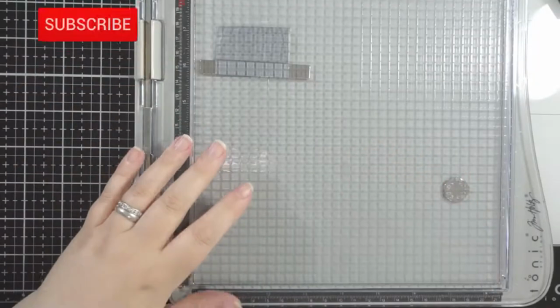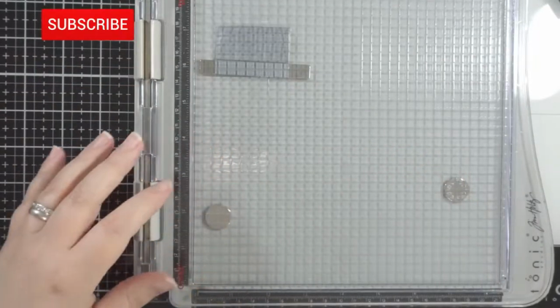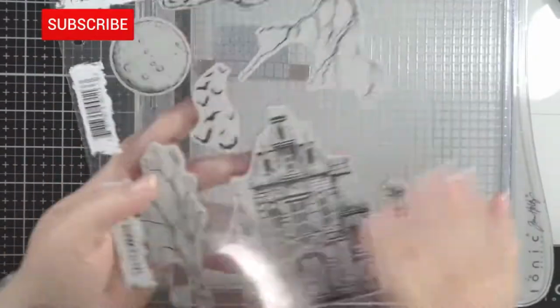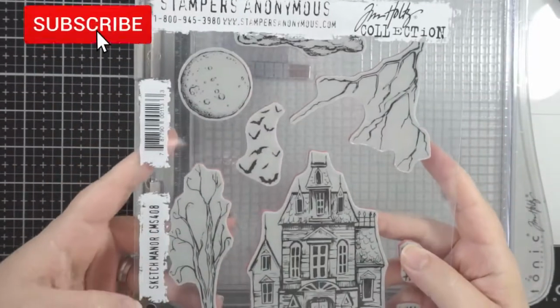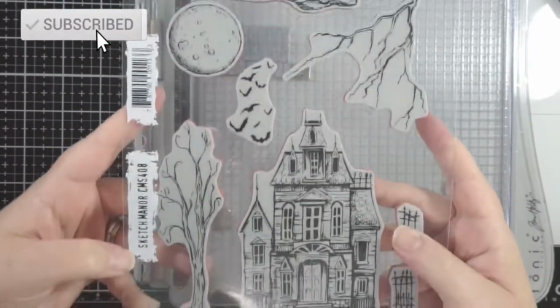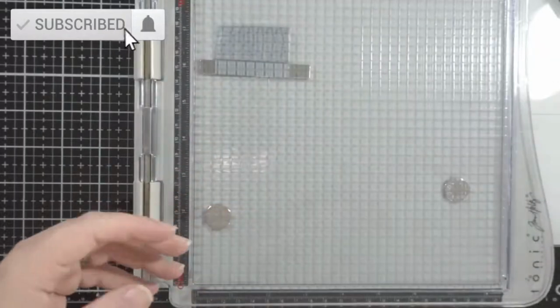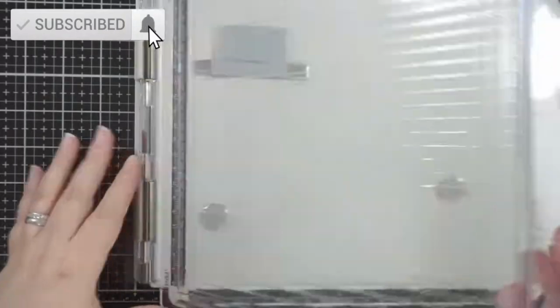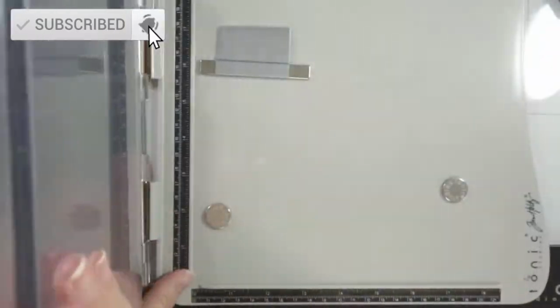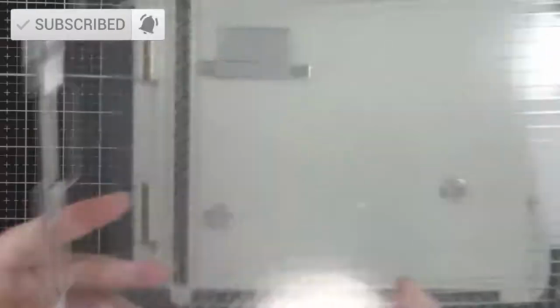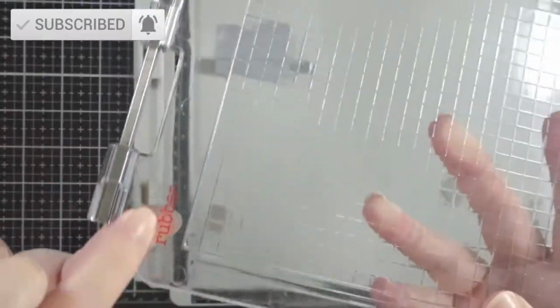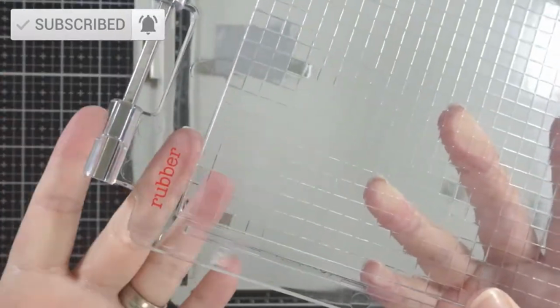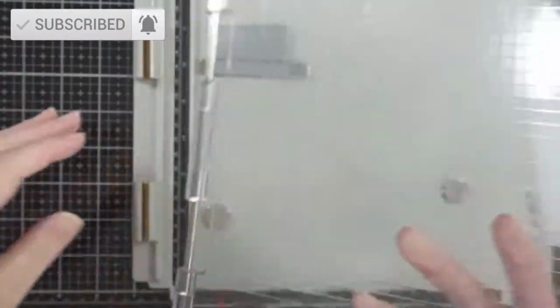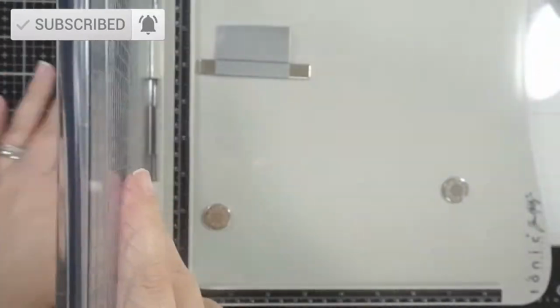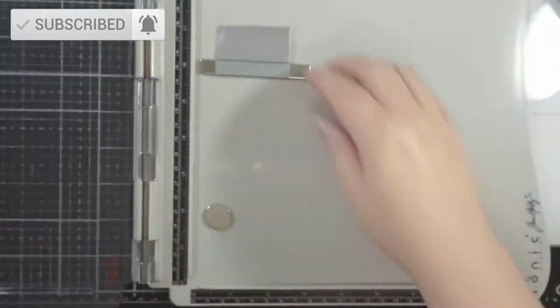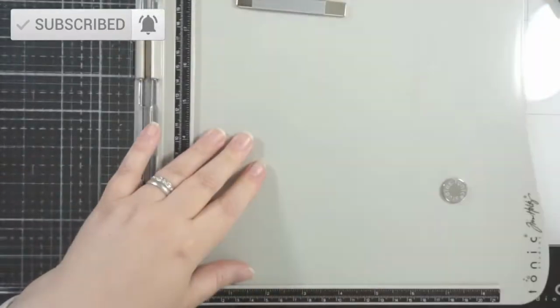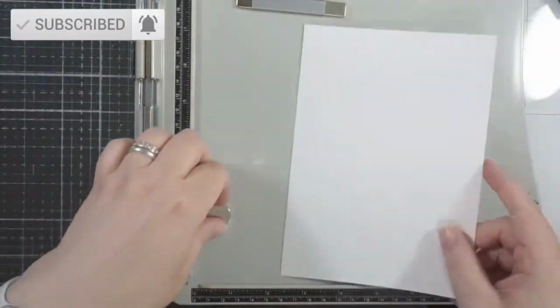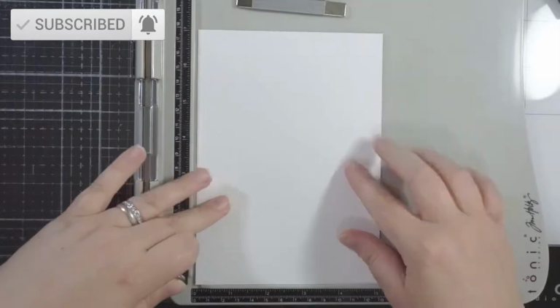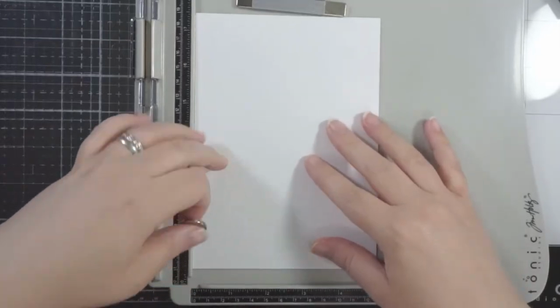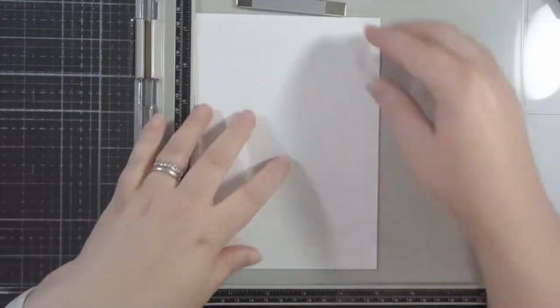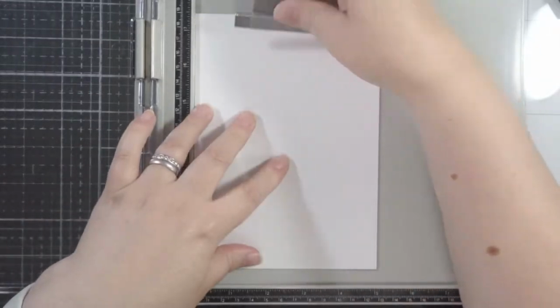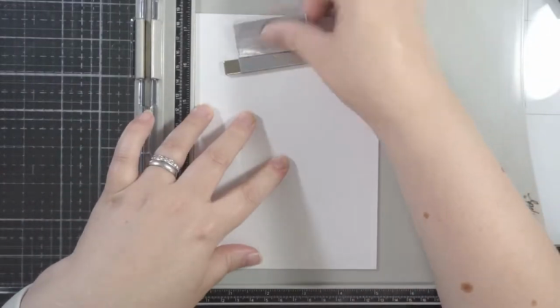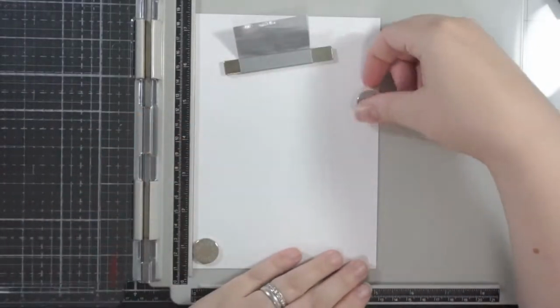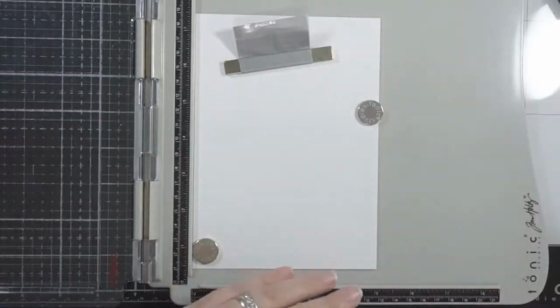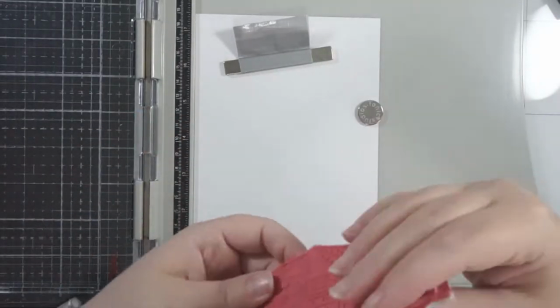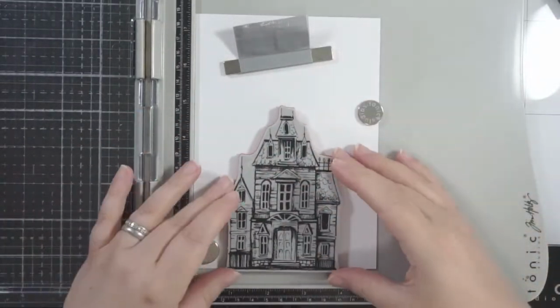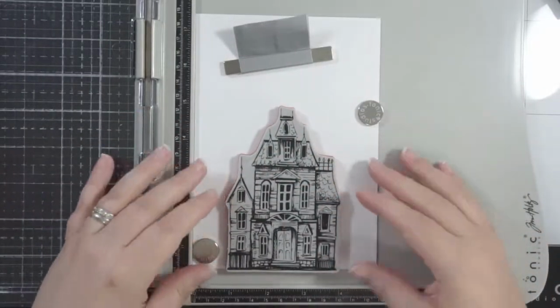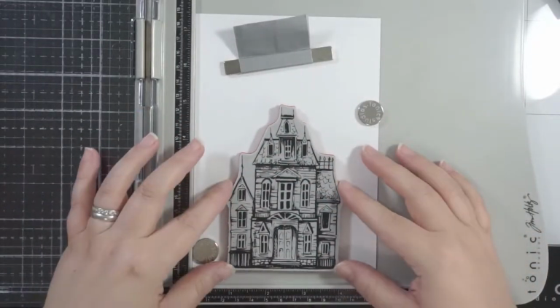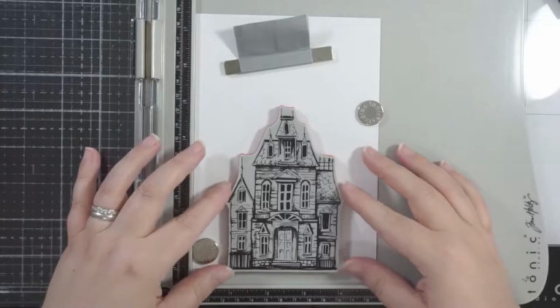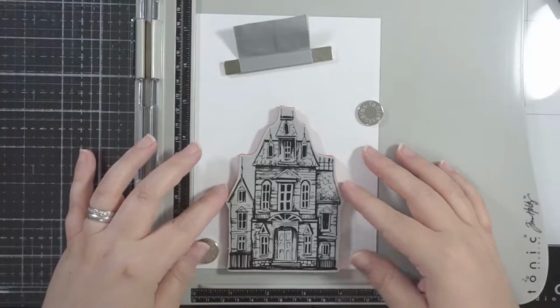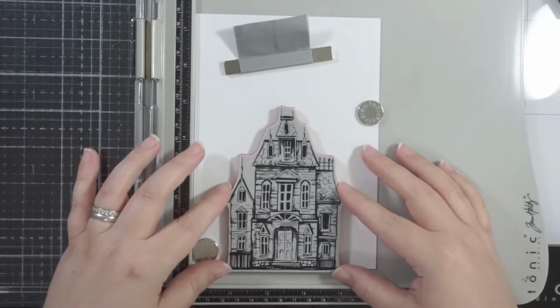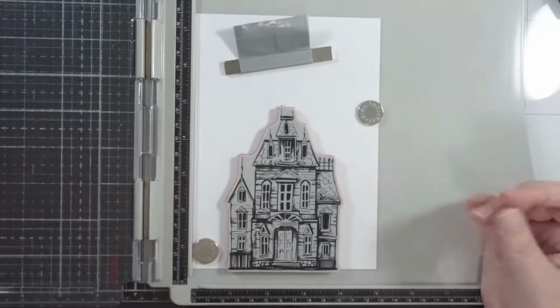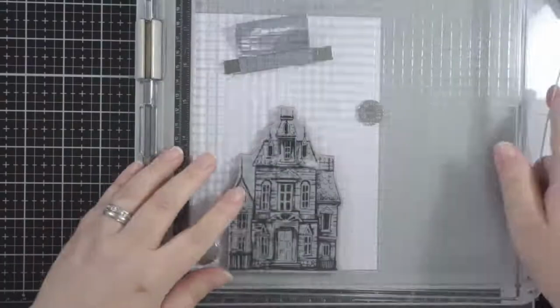Hi everyone, welcome back to my channel. Today I'm going to use Tim Holtz Sketch Manor, which I know, I got this last year and I'm only using it now. I'm sure it was last year. Anyway.